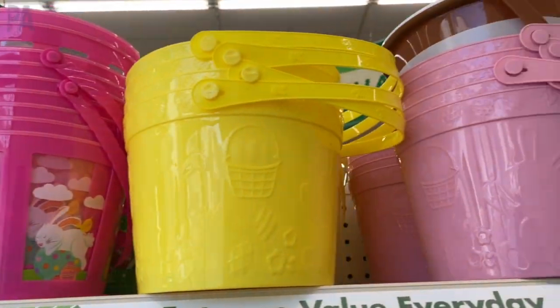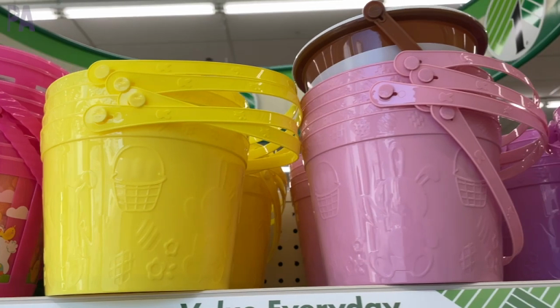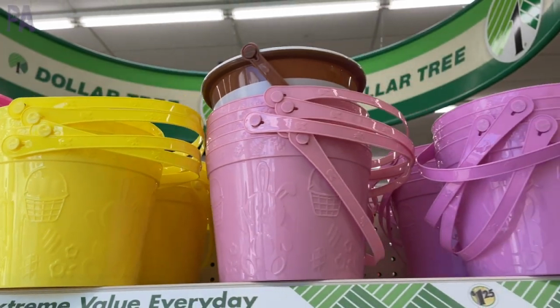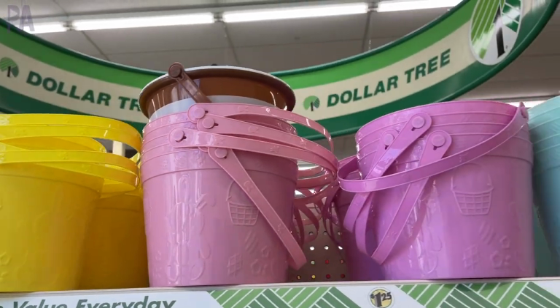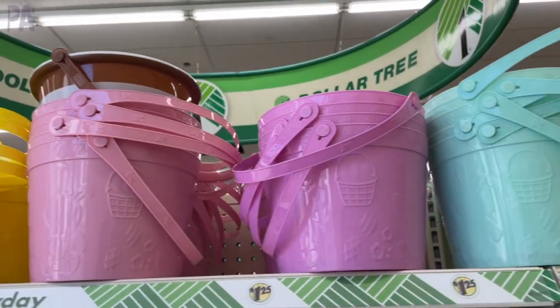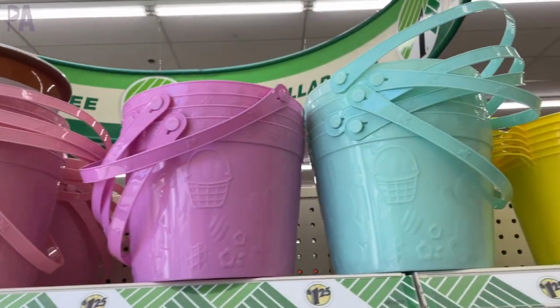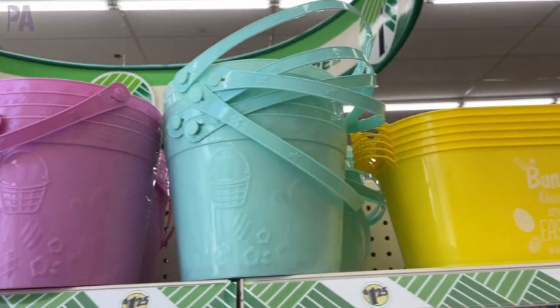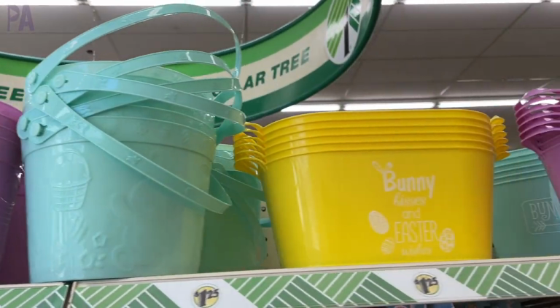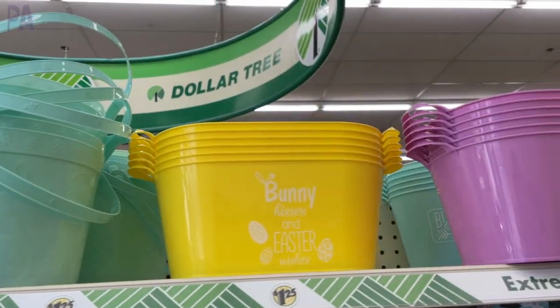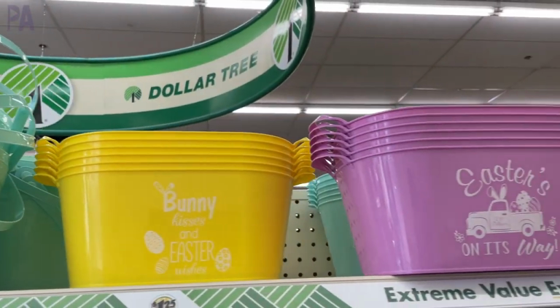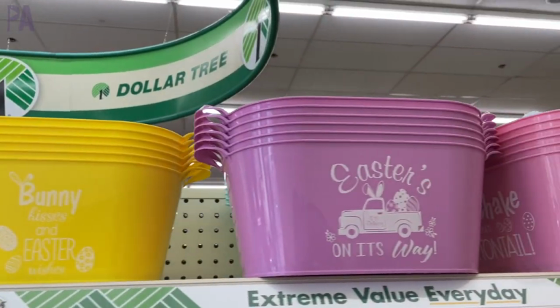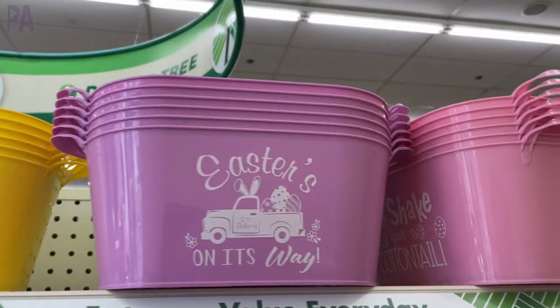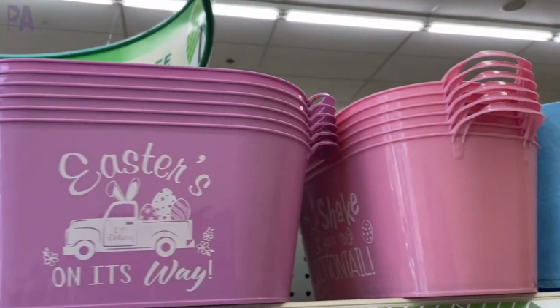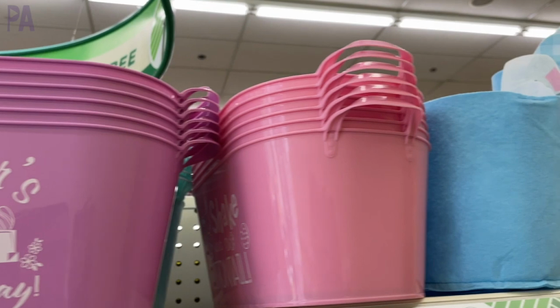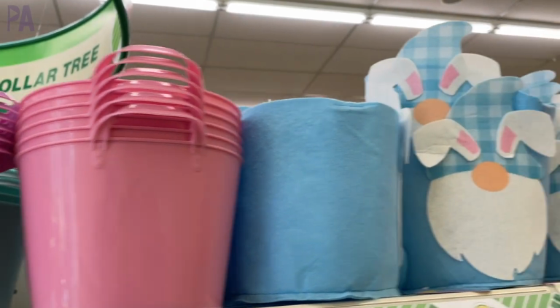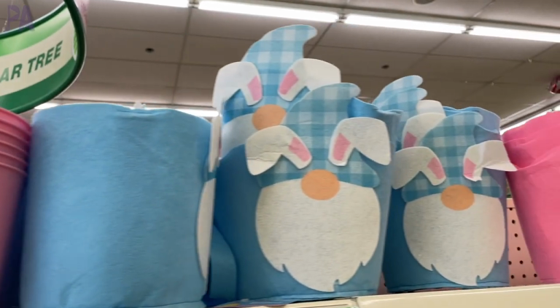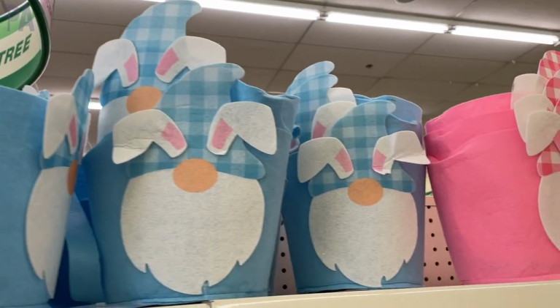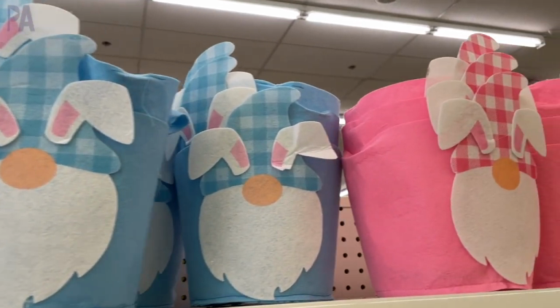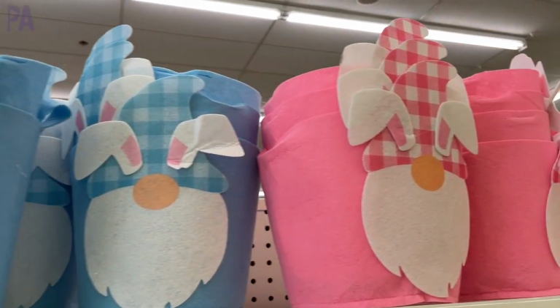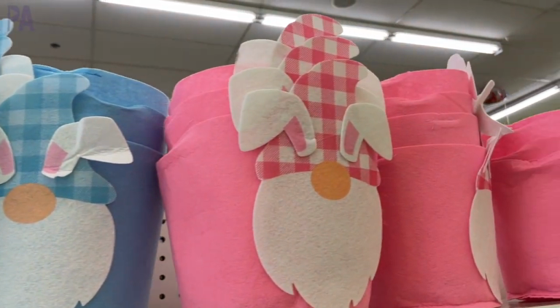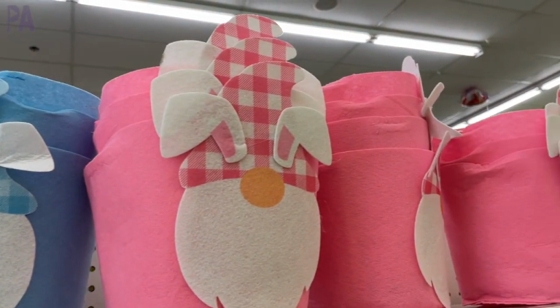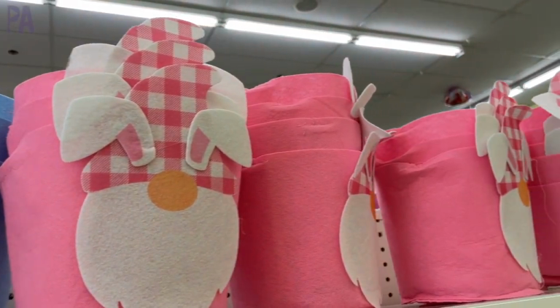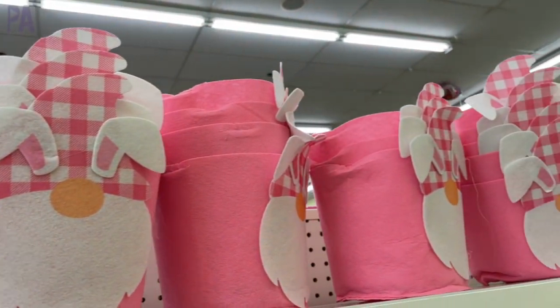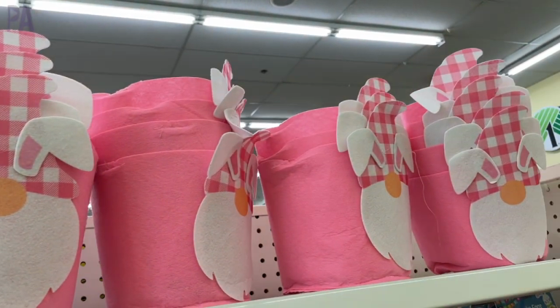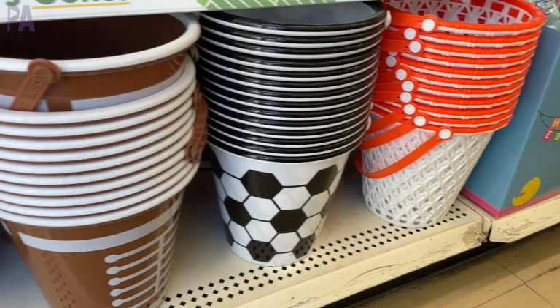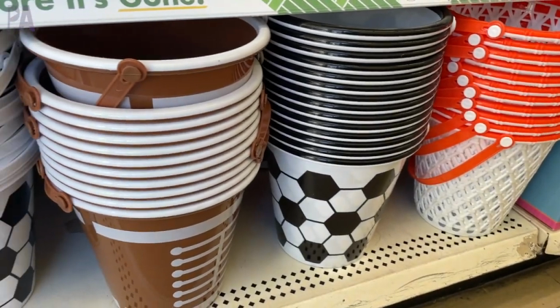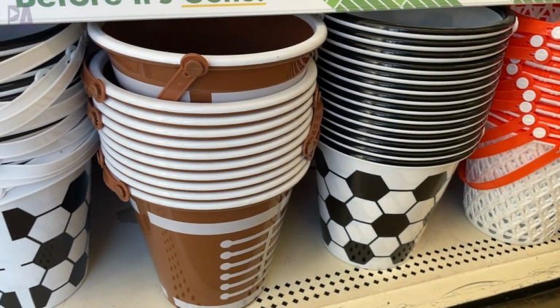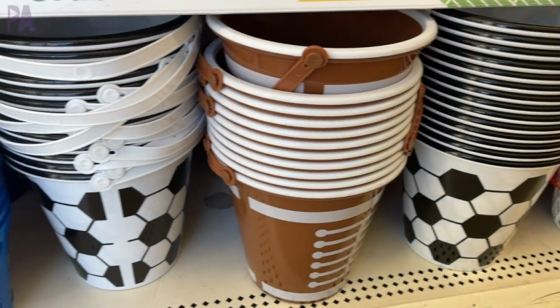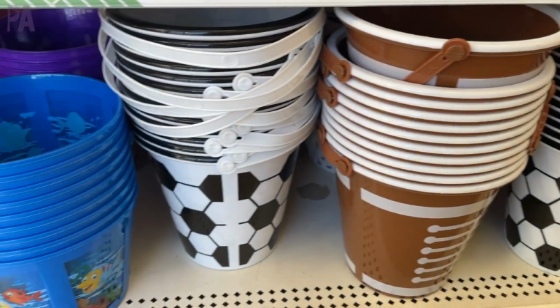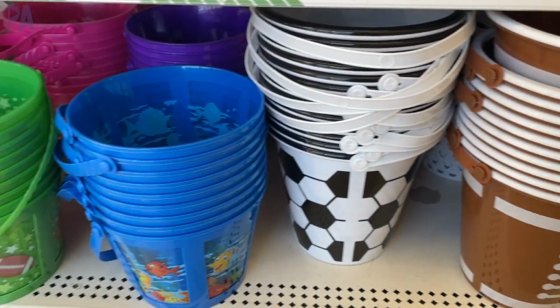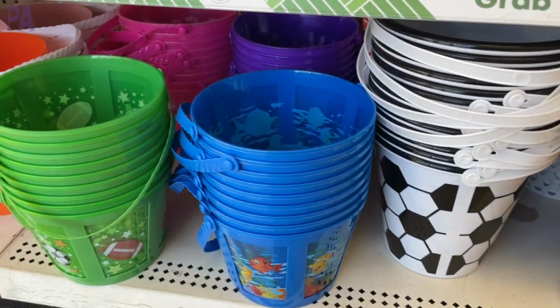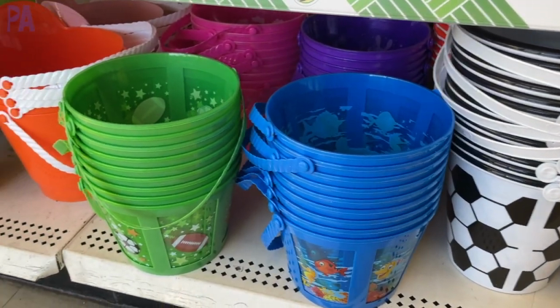Just giving you a really good glimpse of the different styles that they had at this store. There's an Easter bunny gnome — I guess it's a thing! I really like the sports baskets too; they're a lot of fun and you can use those for springtime activities.